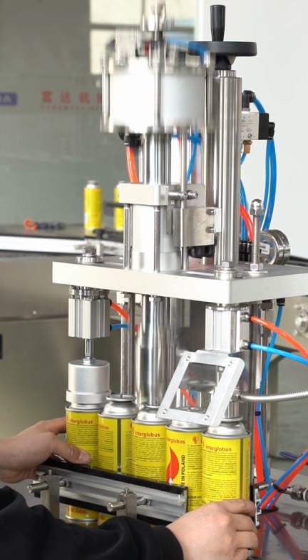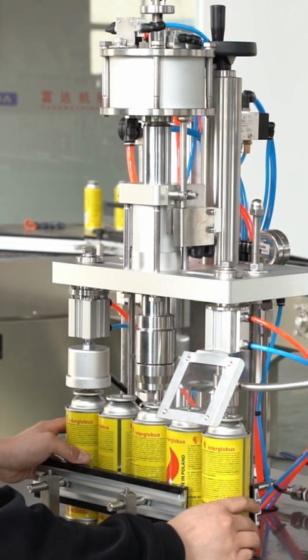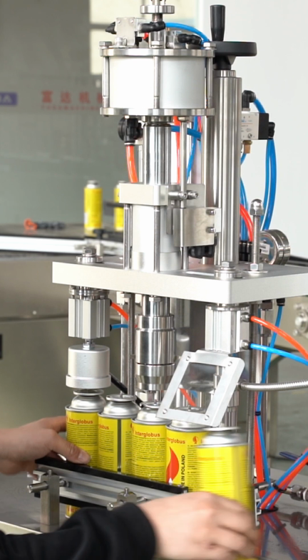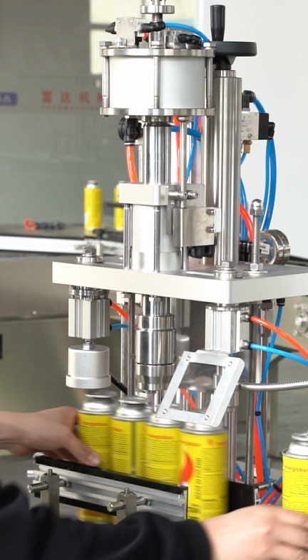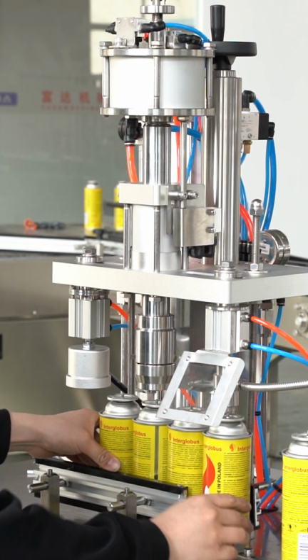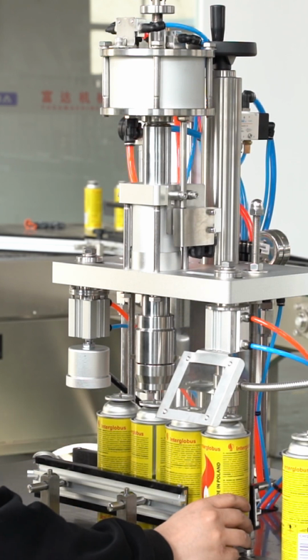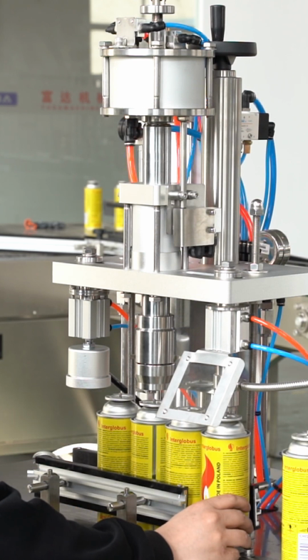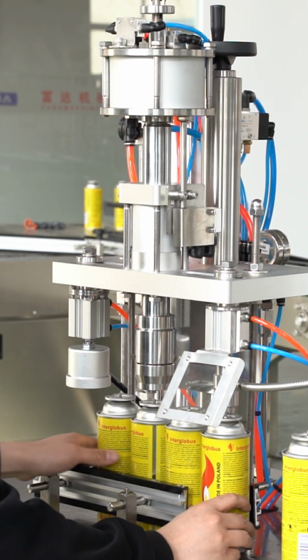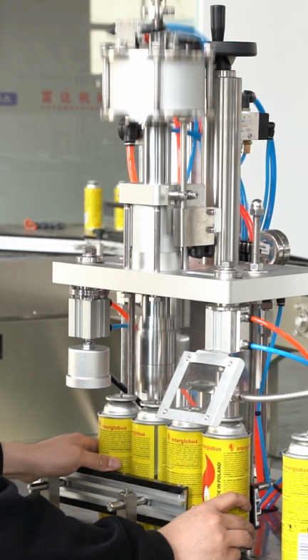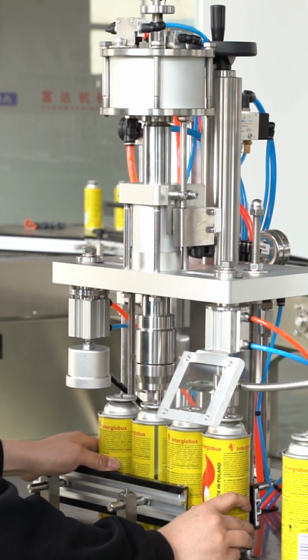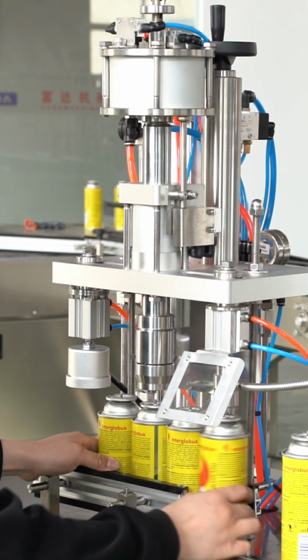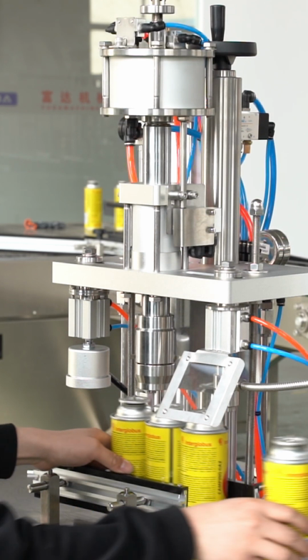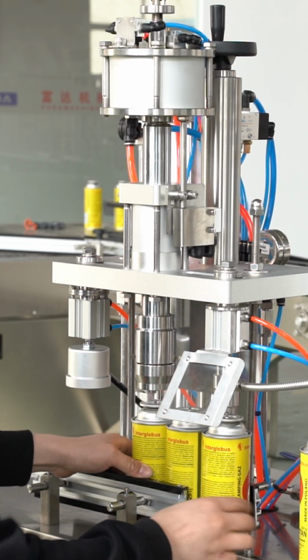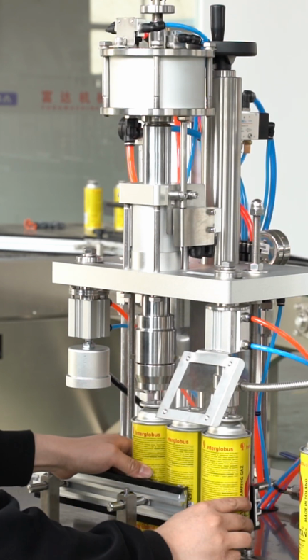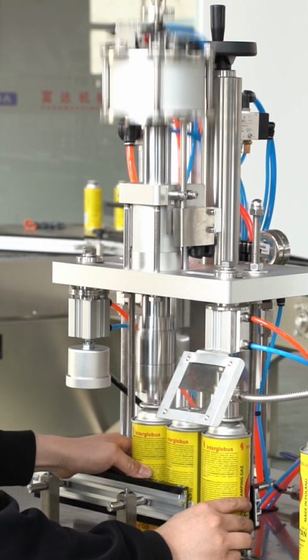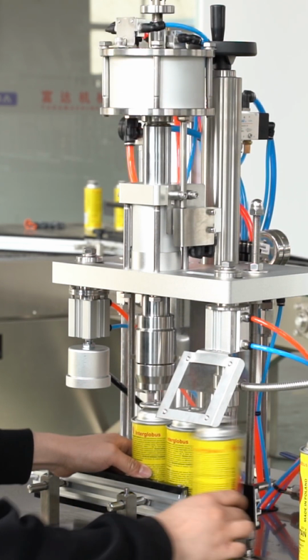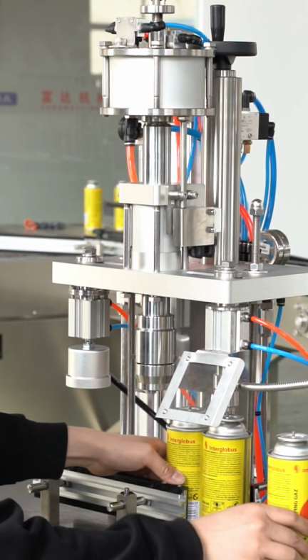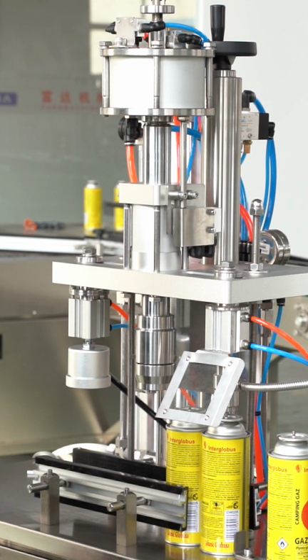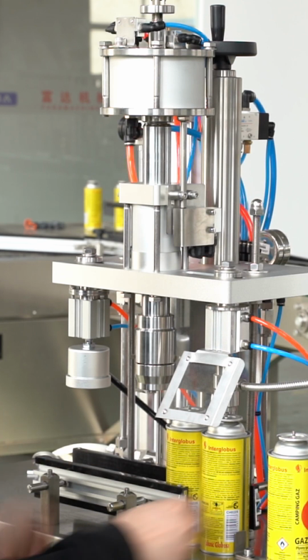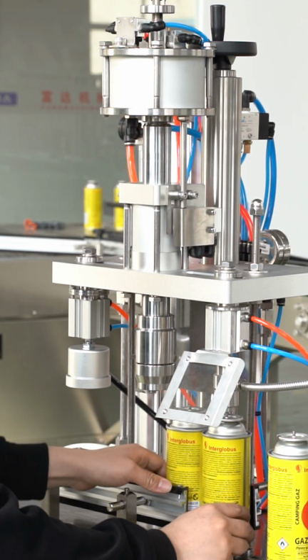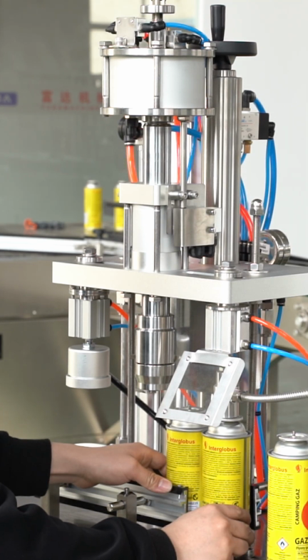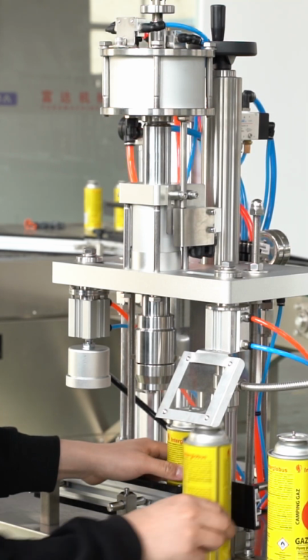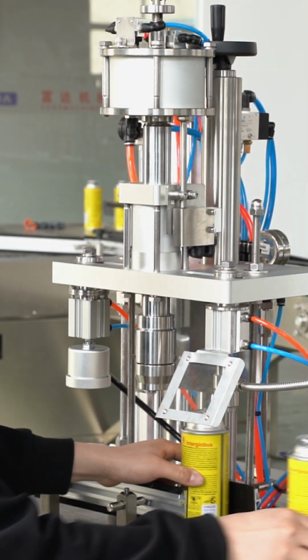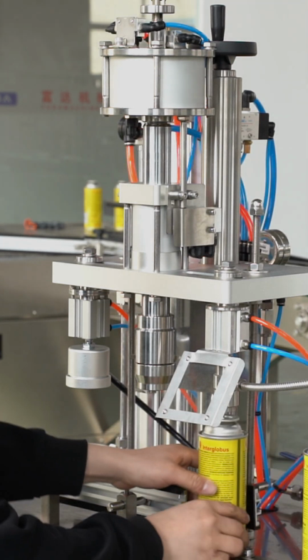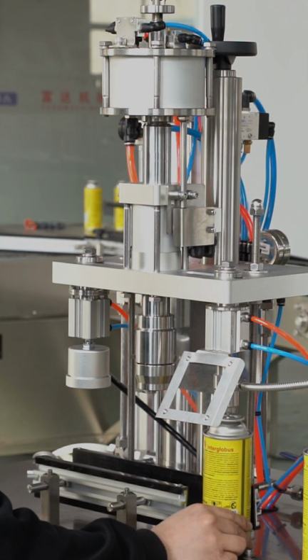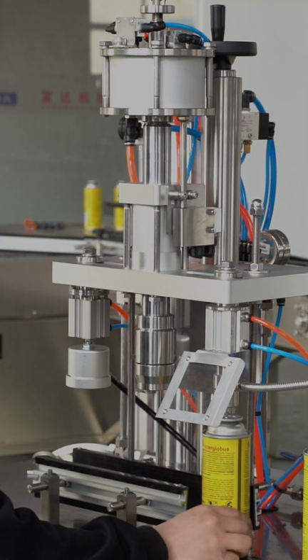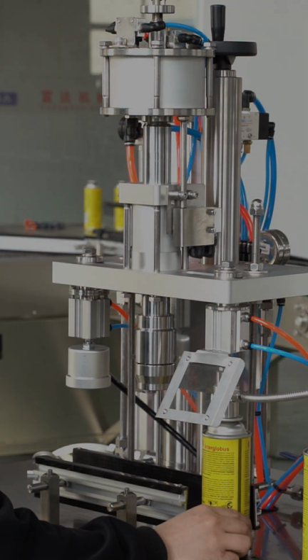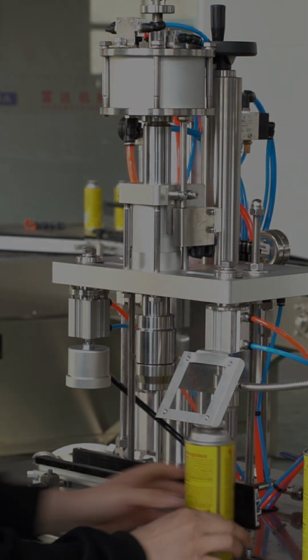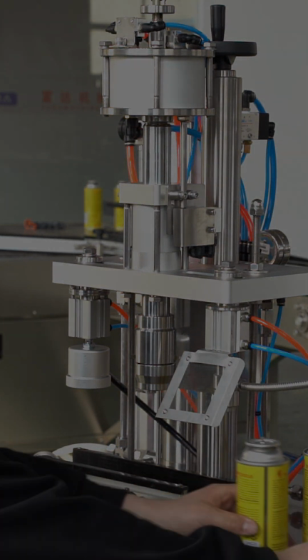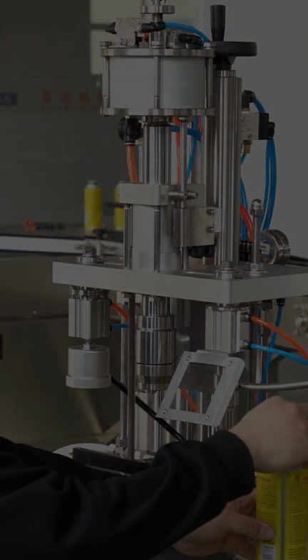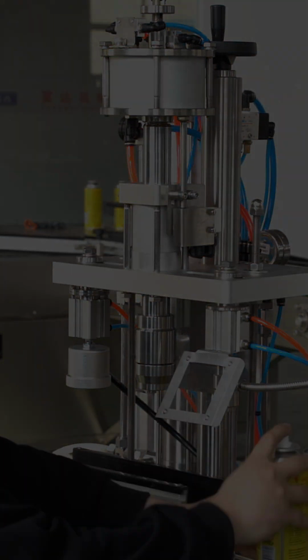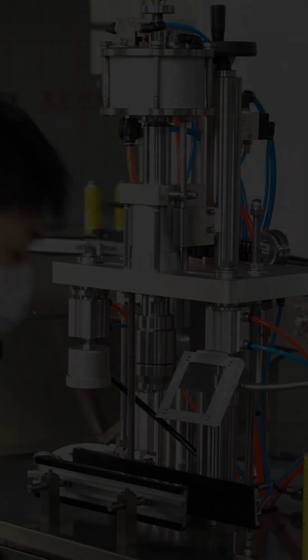Whether you produce outdoor gas canisters or kitchen torch cartridges, this machine delivers an efficient, stable, and safe filling solution for your production line. Follow us for more equipment introductions tomorrow.